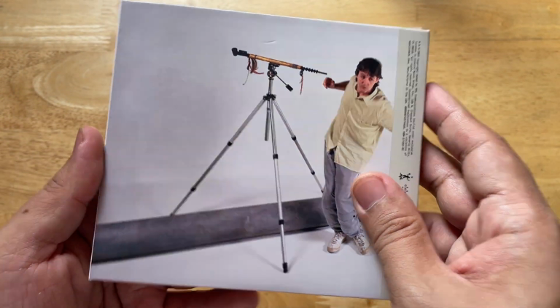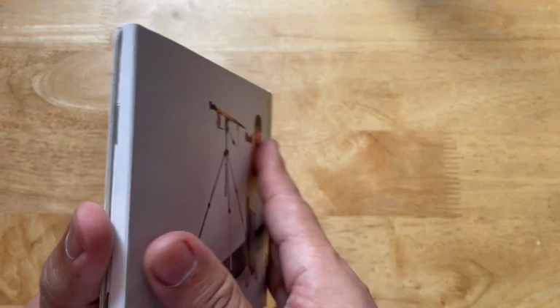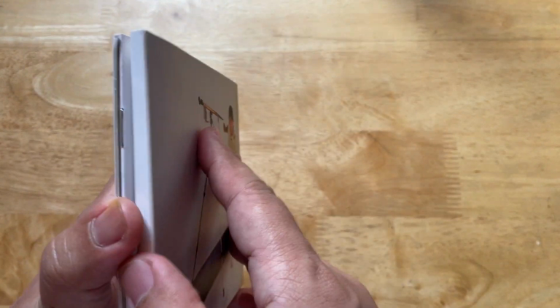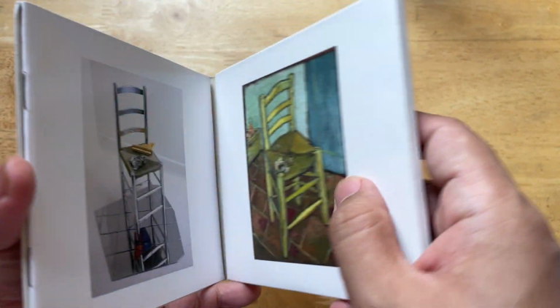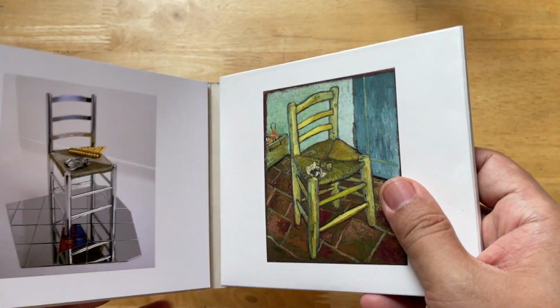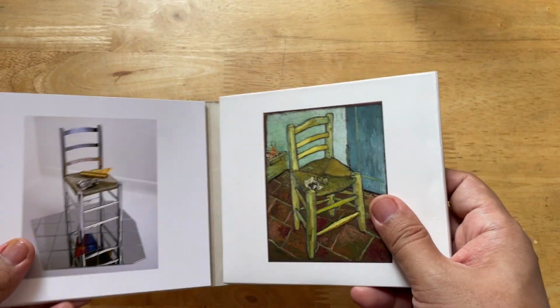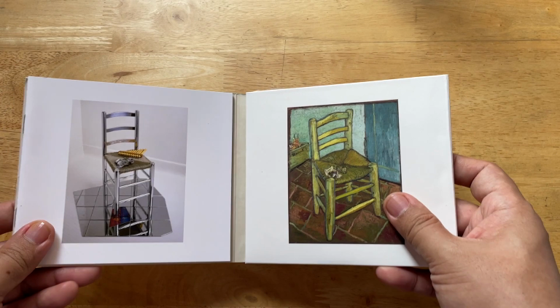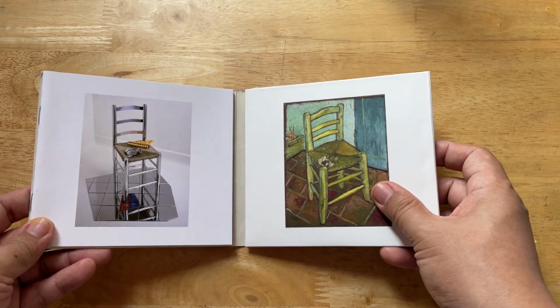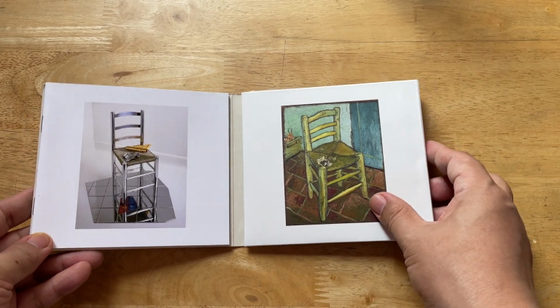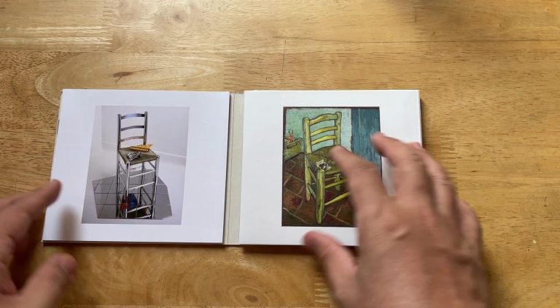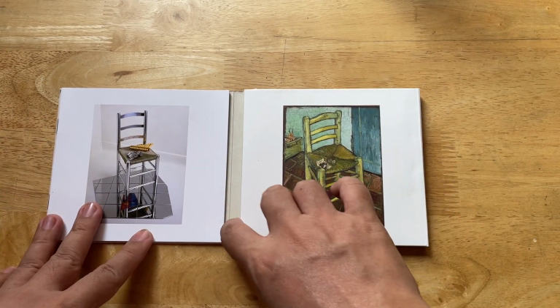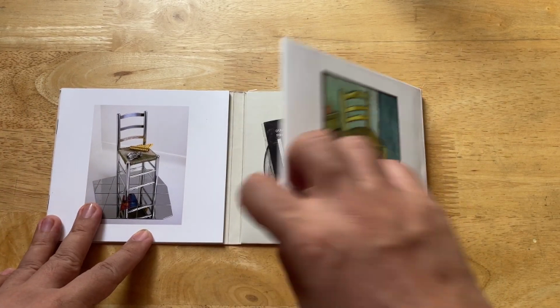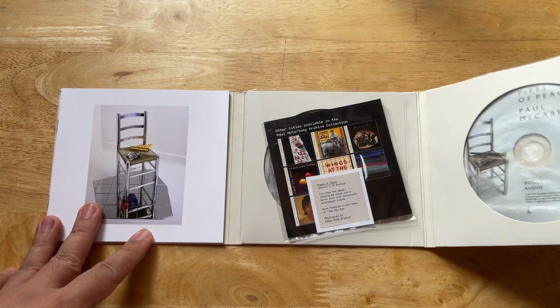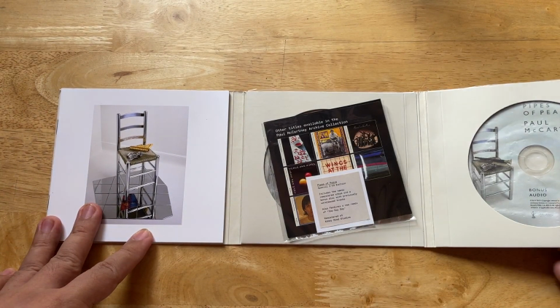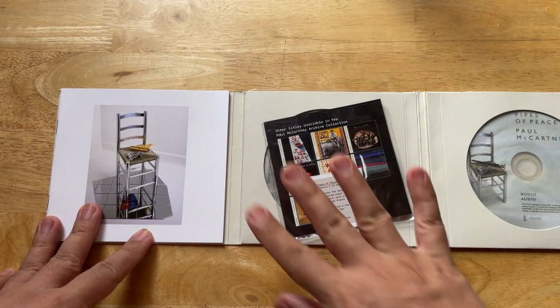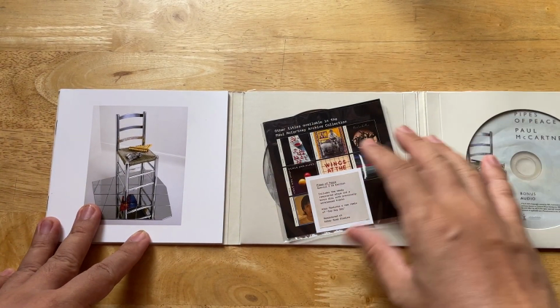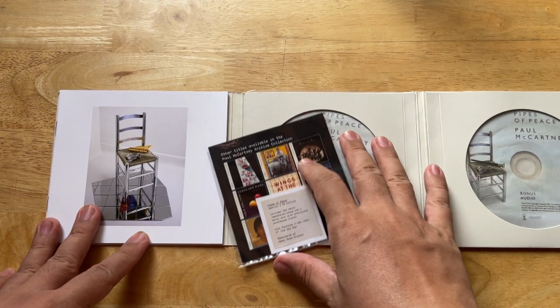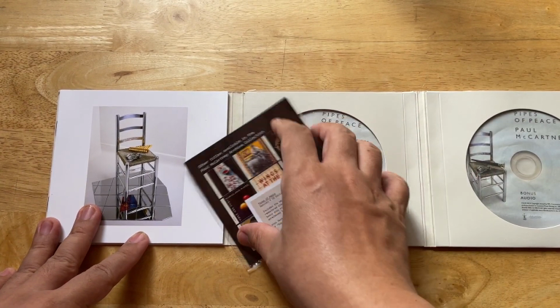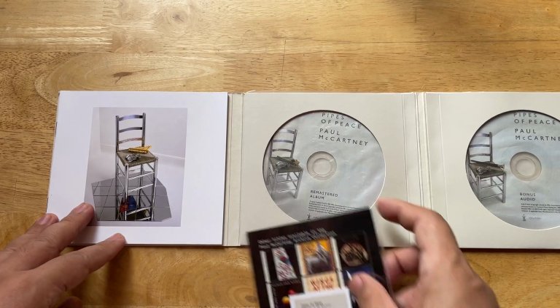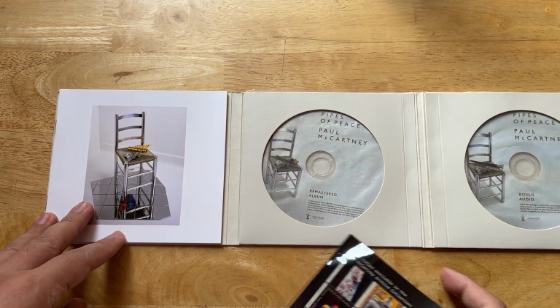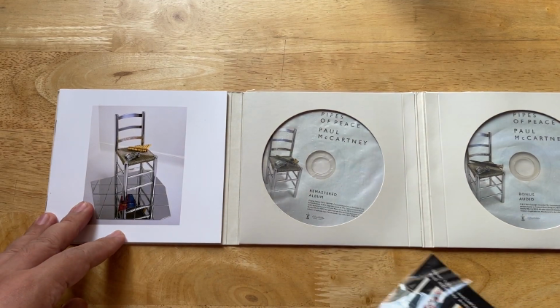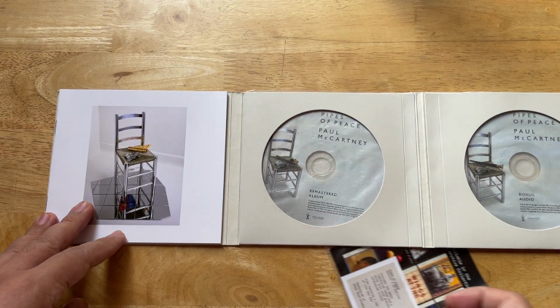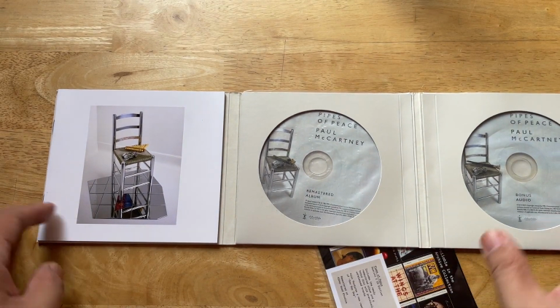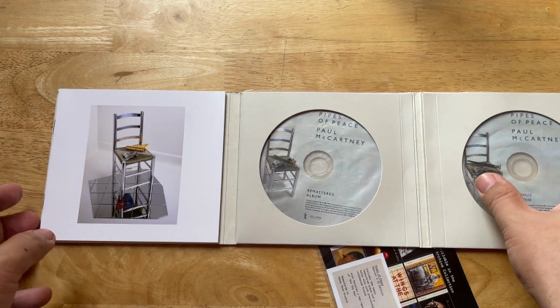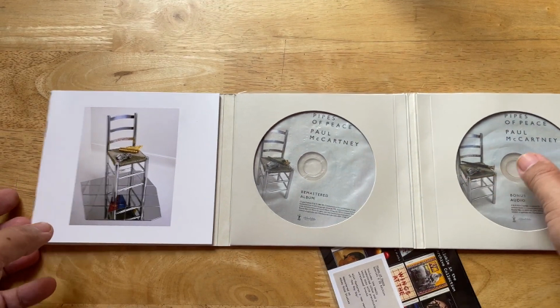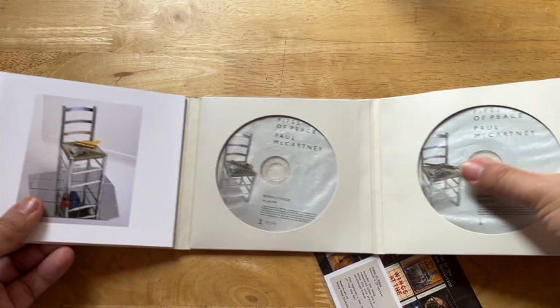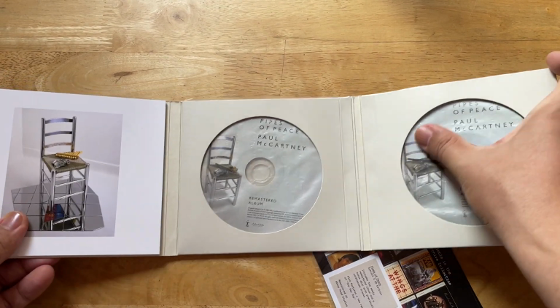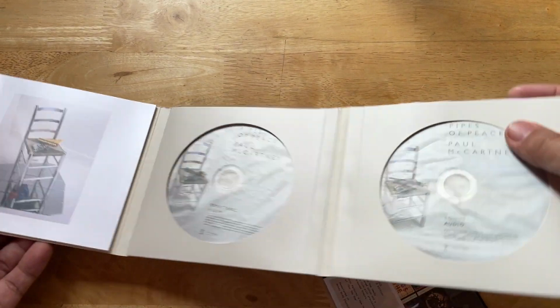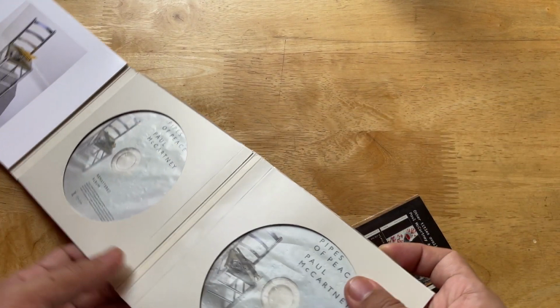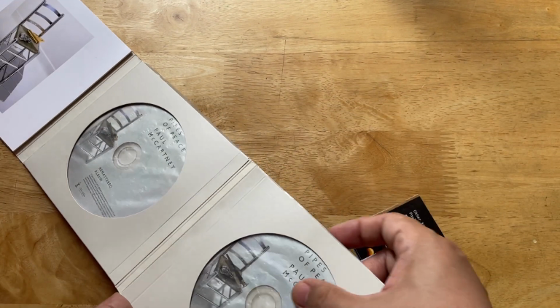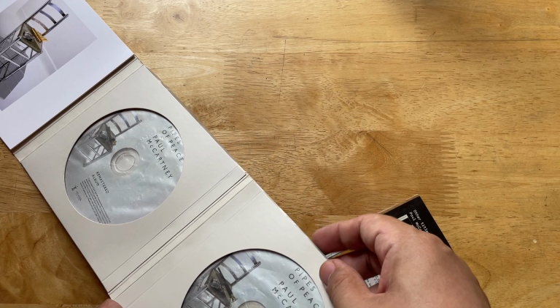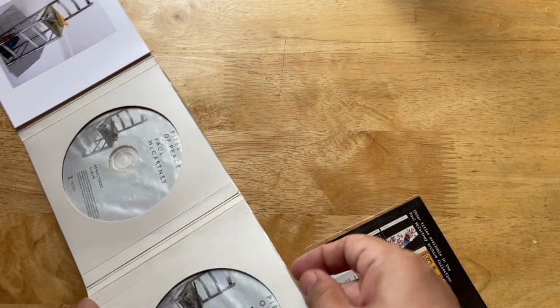Like all Paul McCartney Archive Collection discs, the format is a gatefold with gatefold pockets for the two discs, and a die-cut window of course.